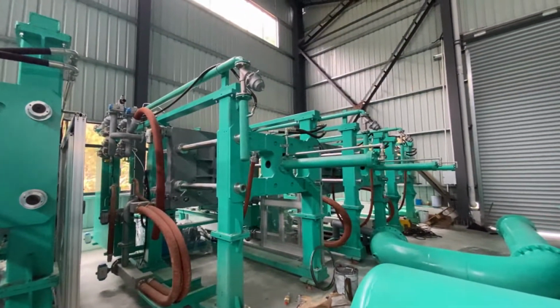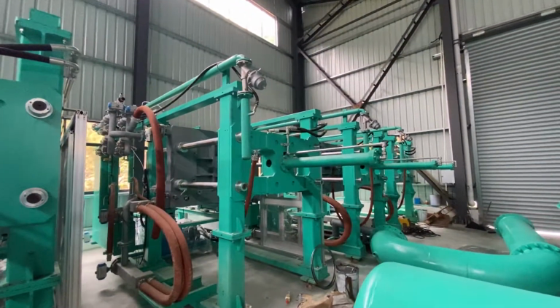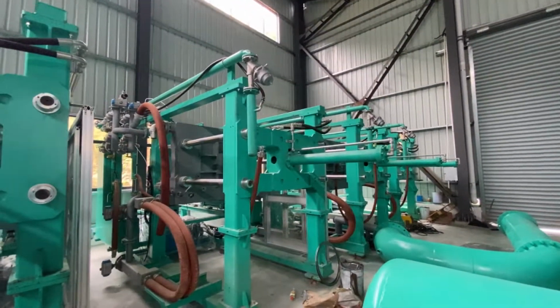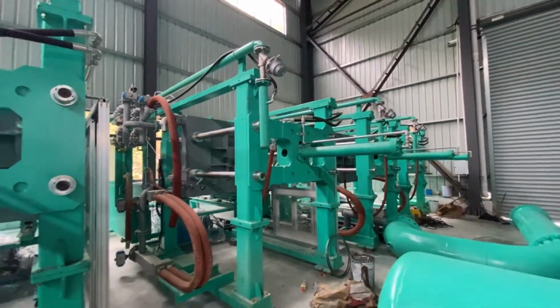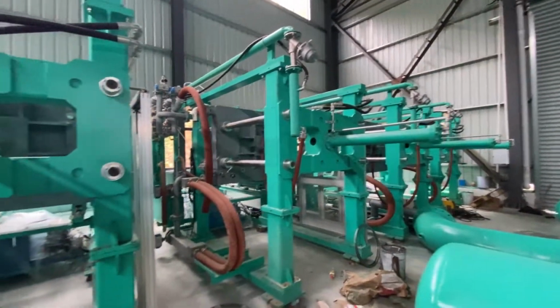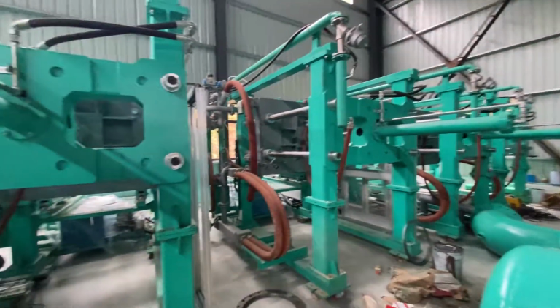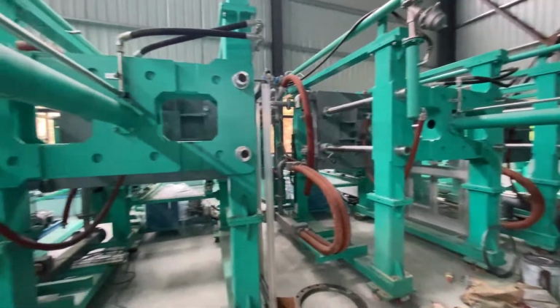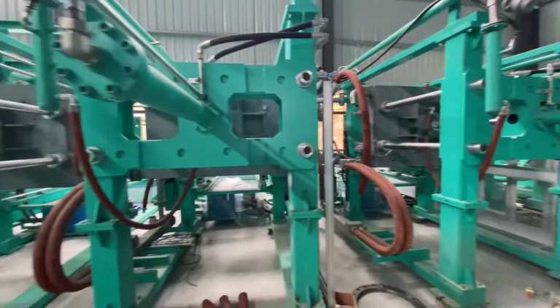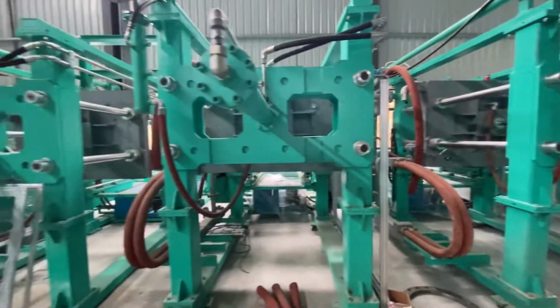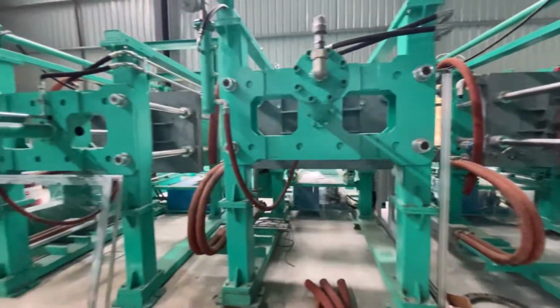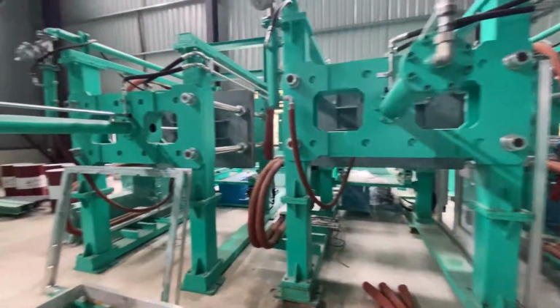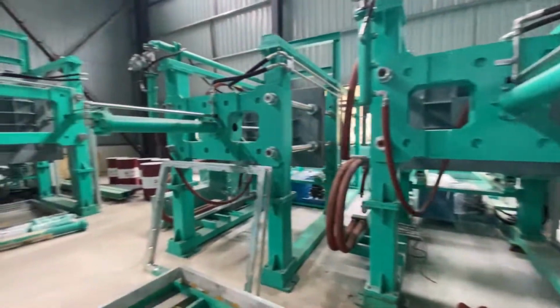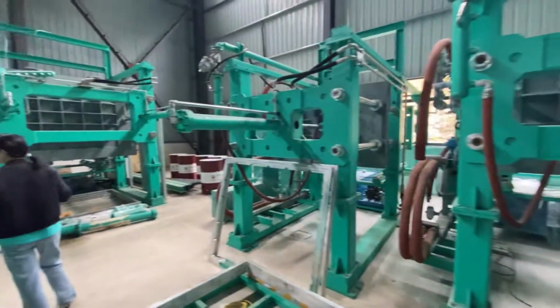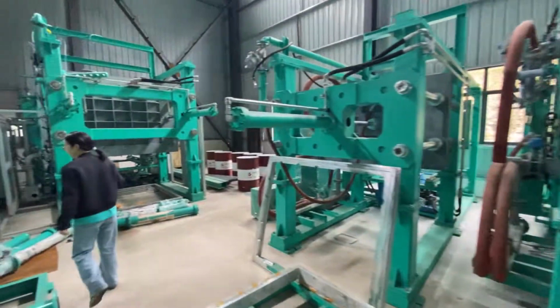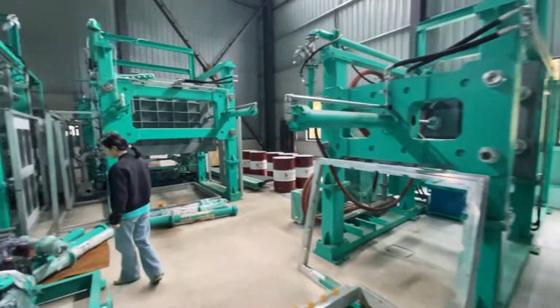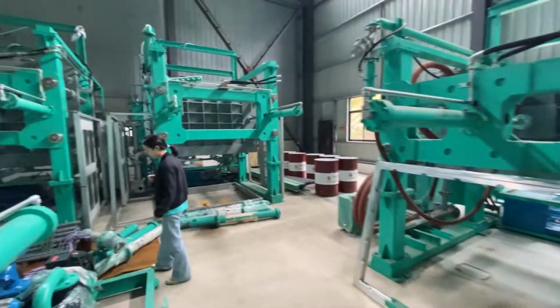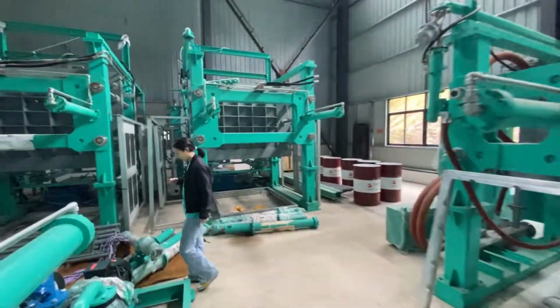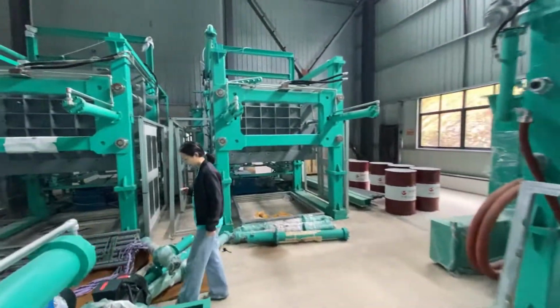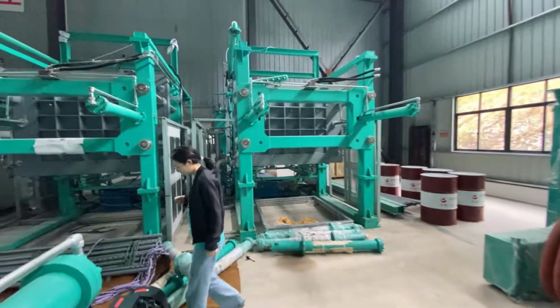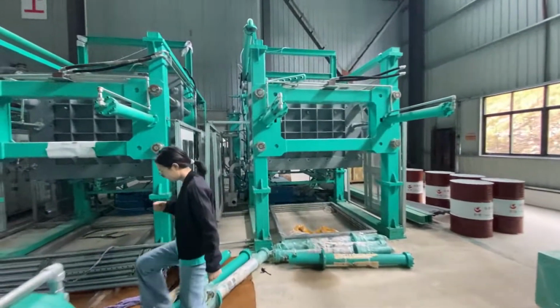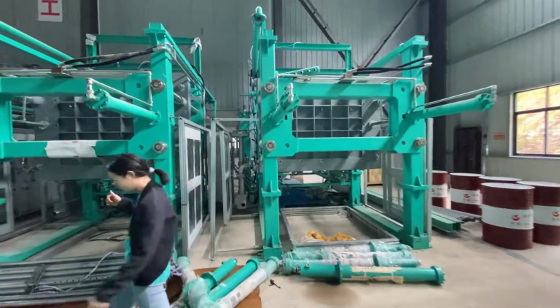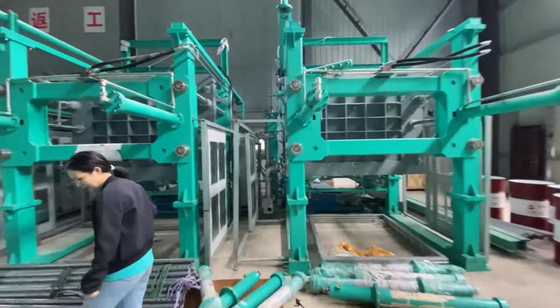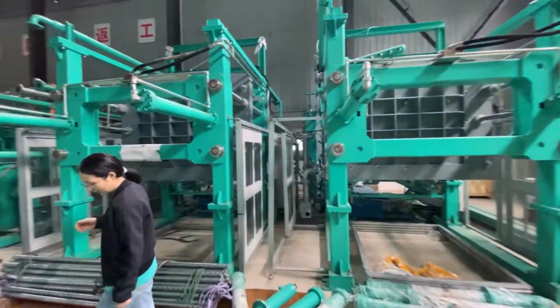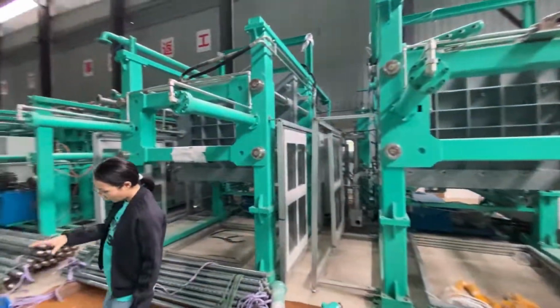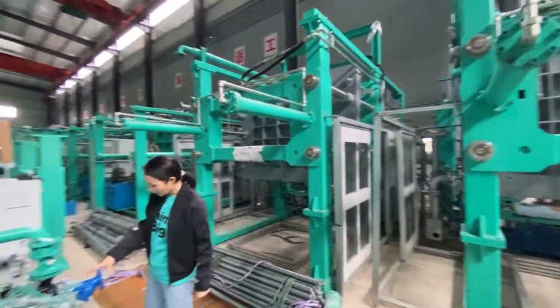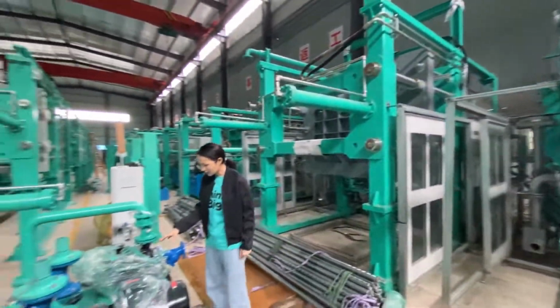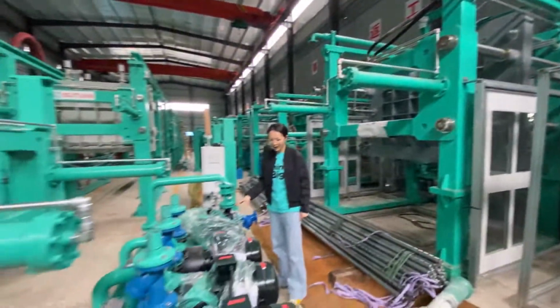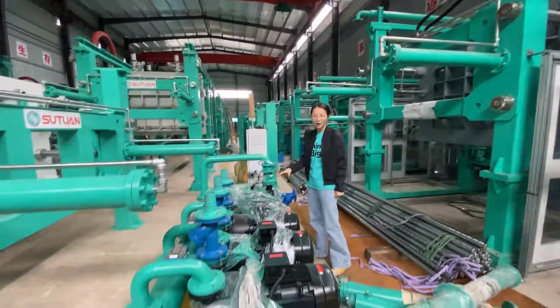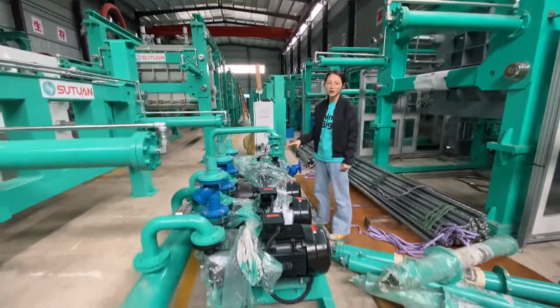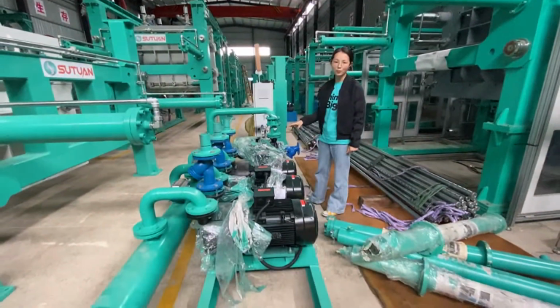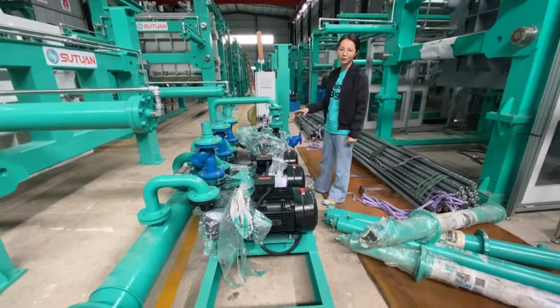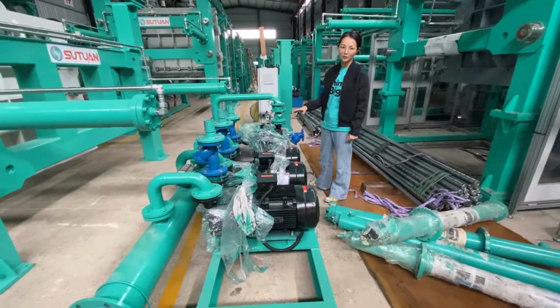The steam chamber size is 1400 by 1230. And all those machines use a steam pump. We are using the national pump from Germany.